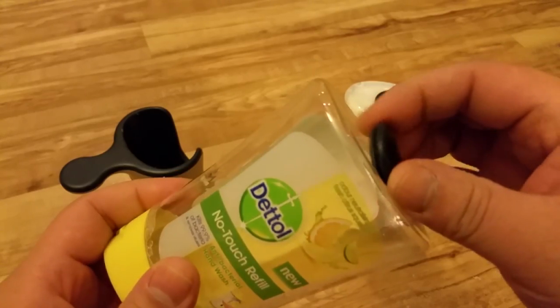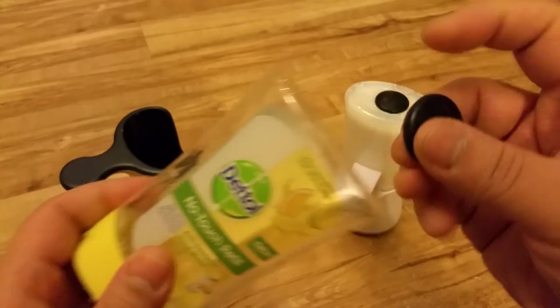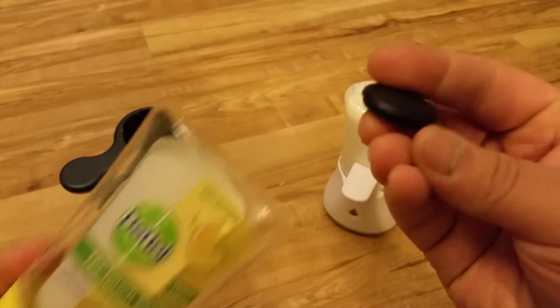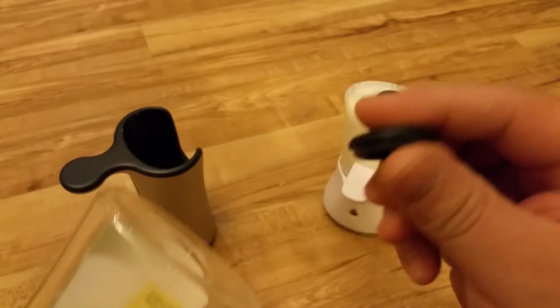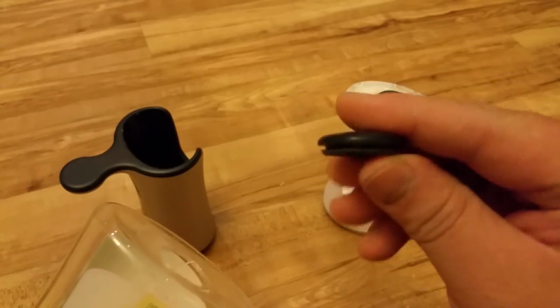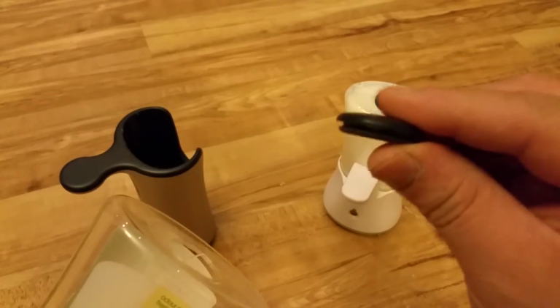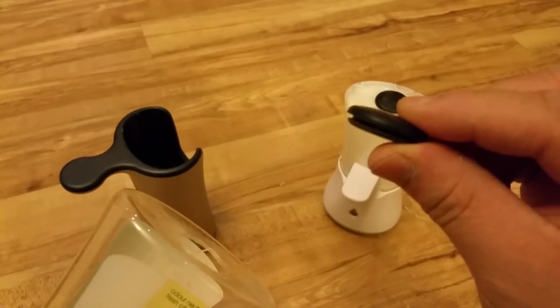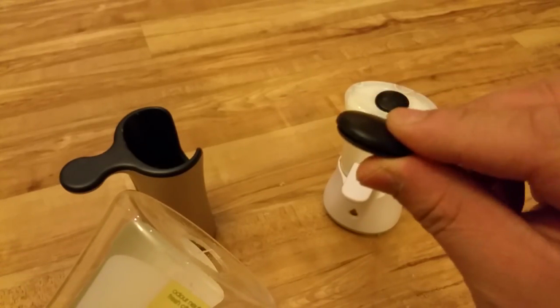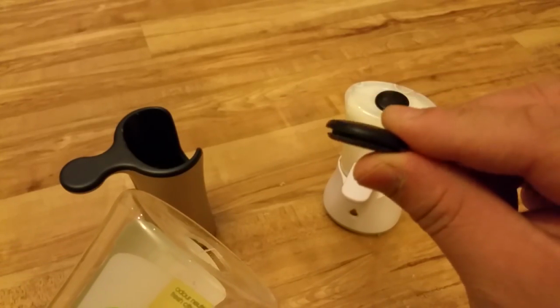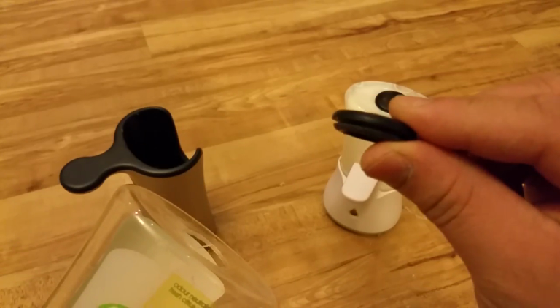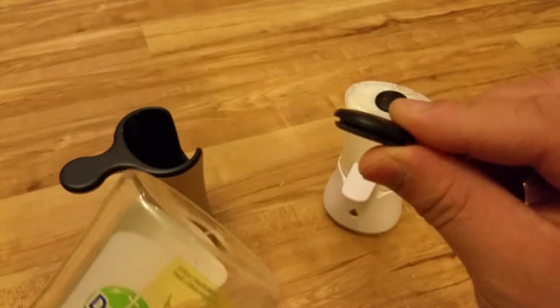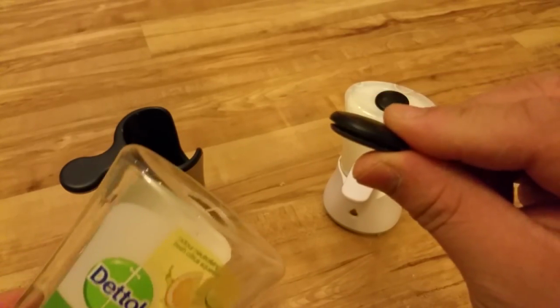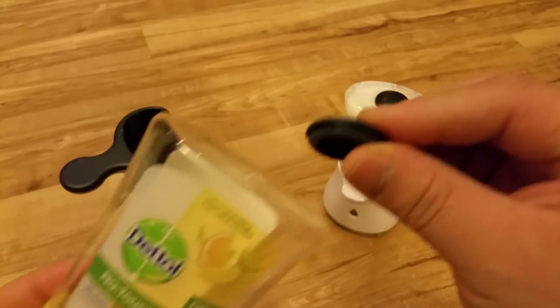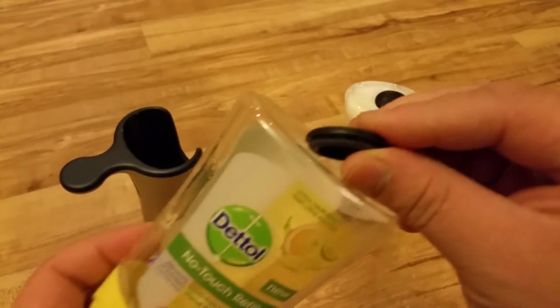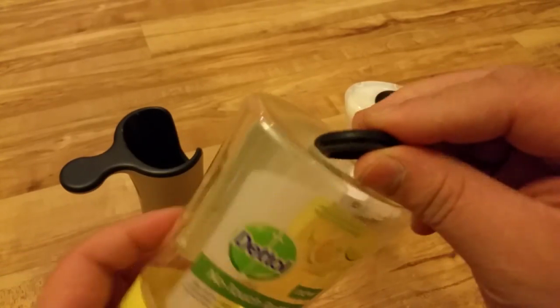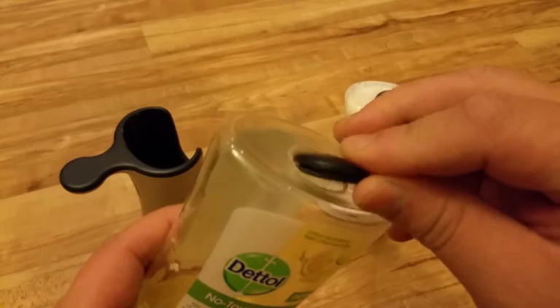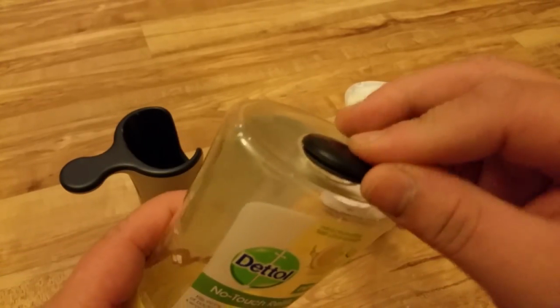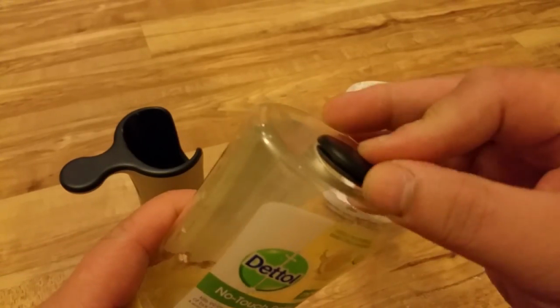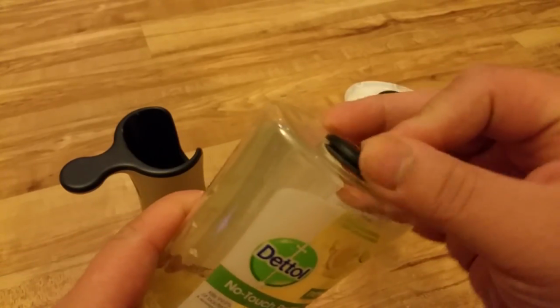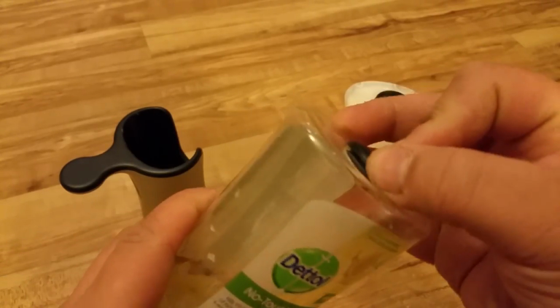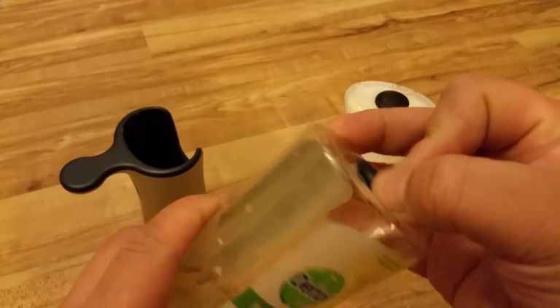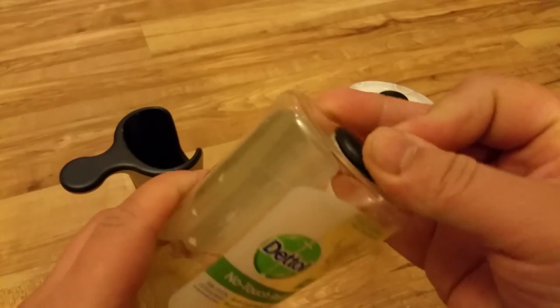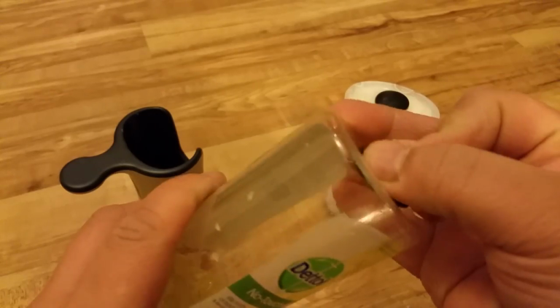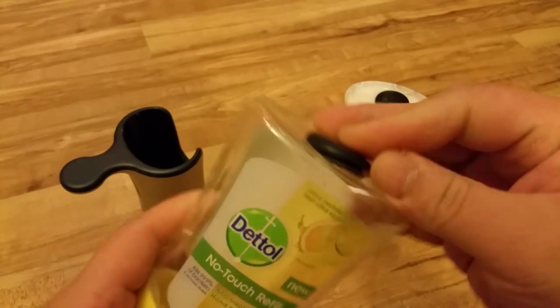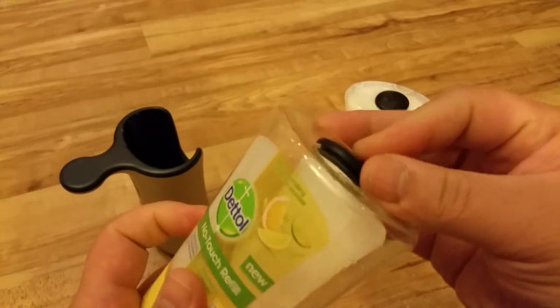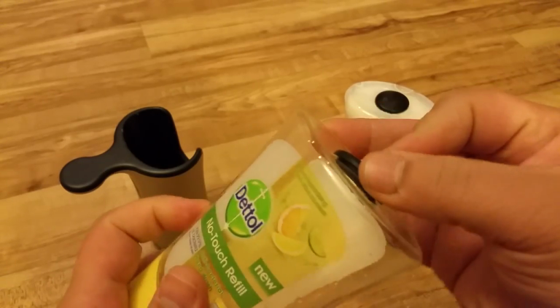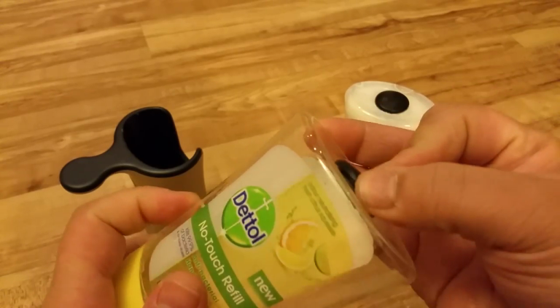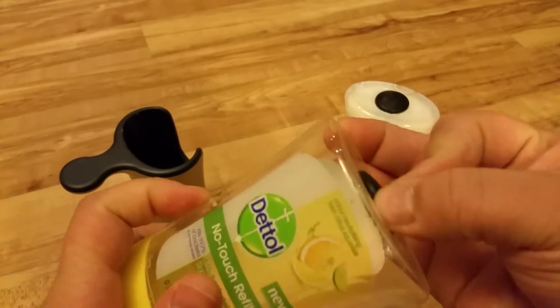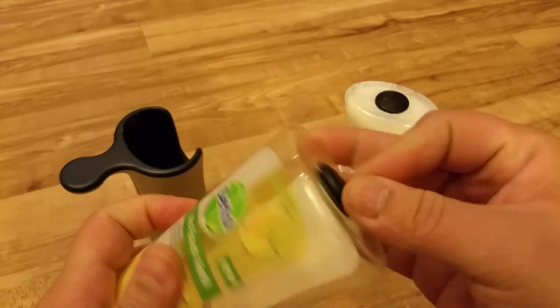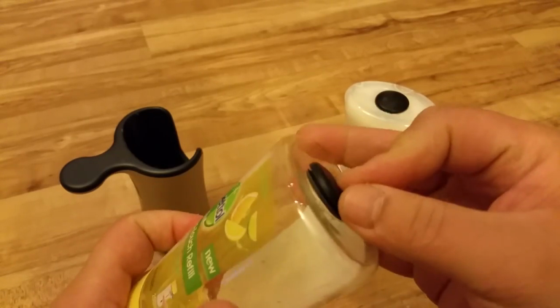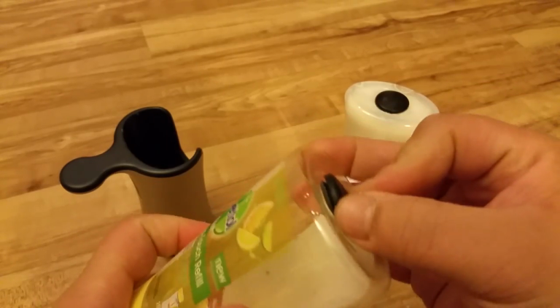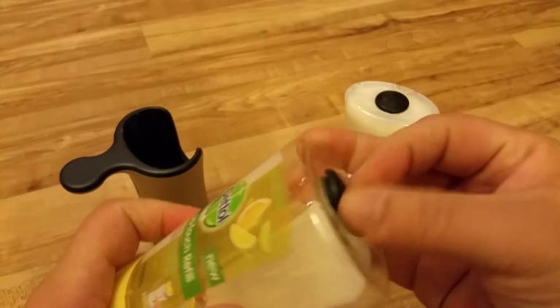As you can see, the rubber grommet has a little groove to it, so when it does go in, it fits really snug — as you can see.